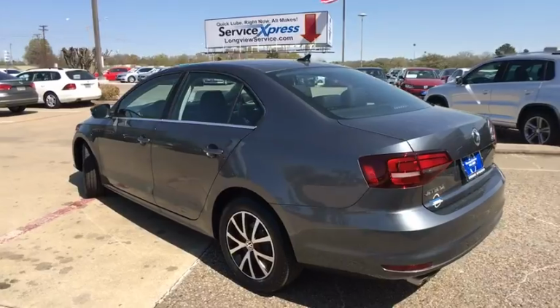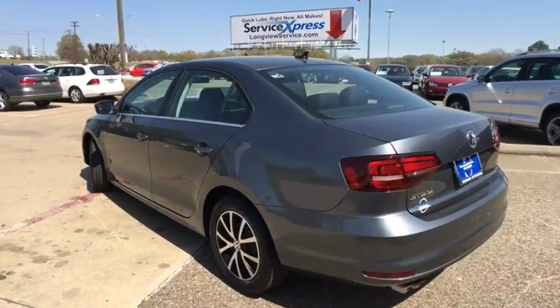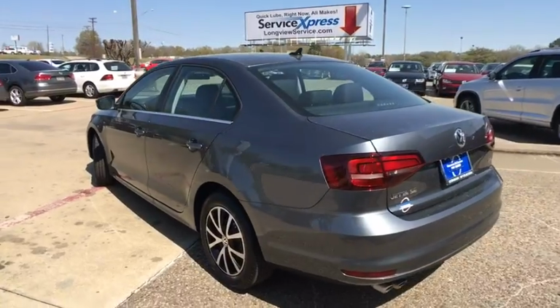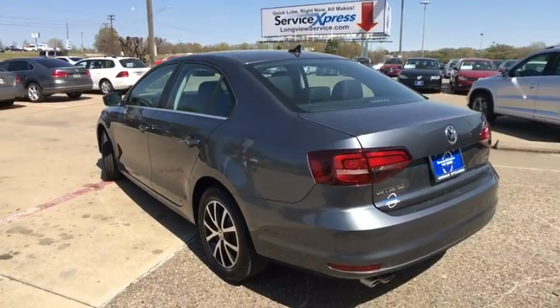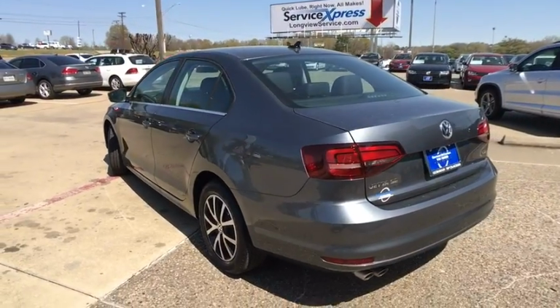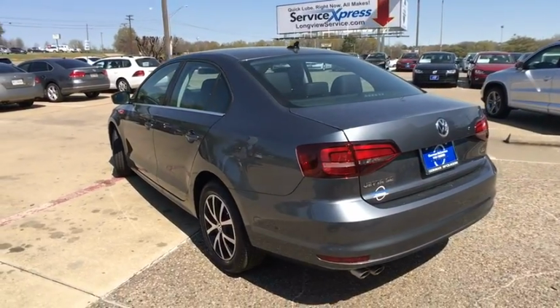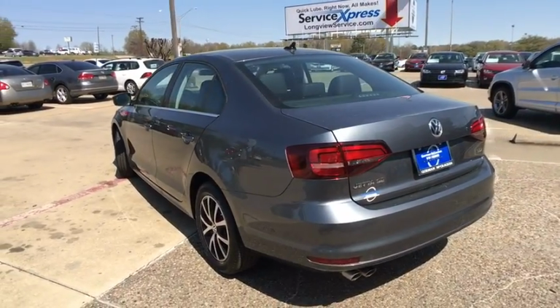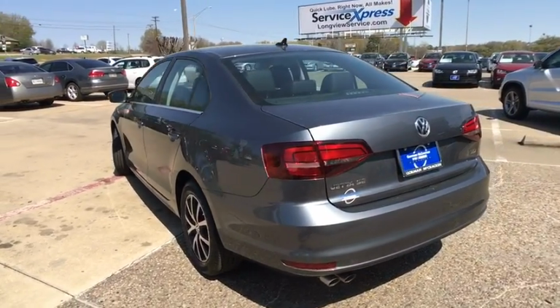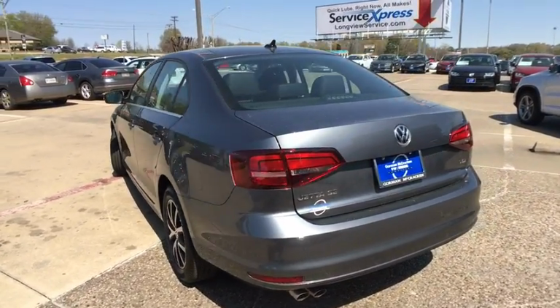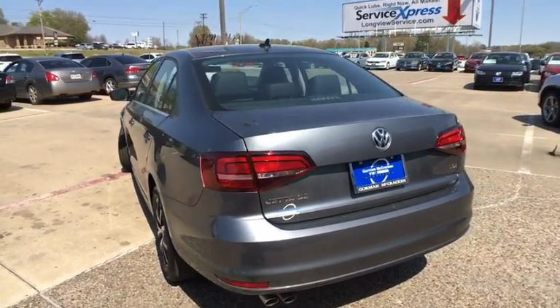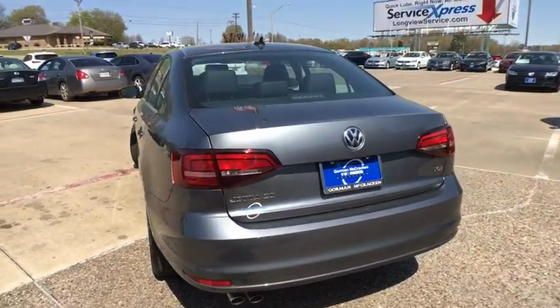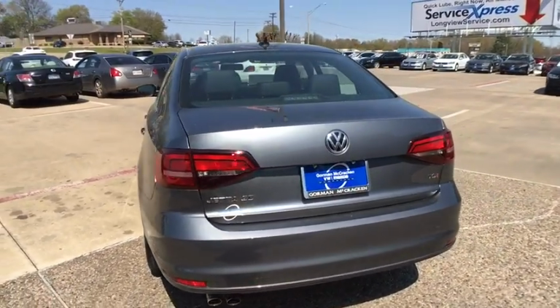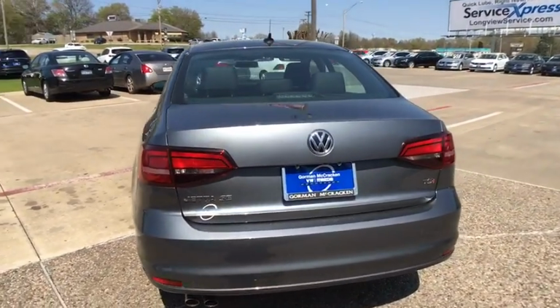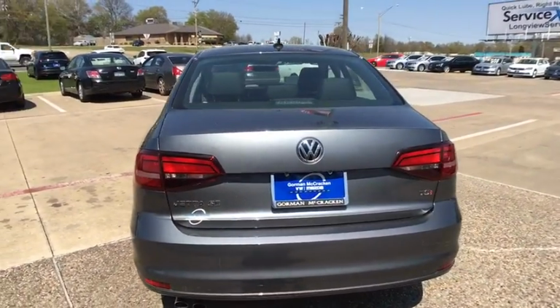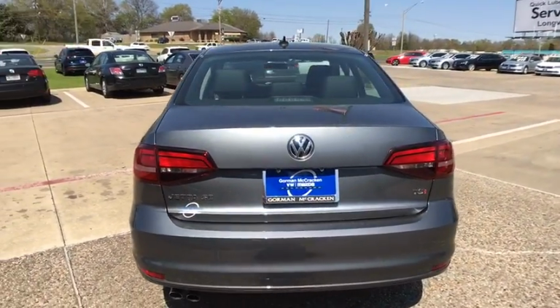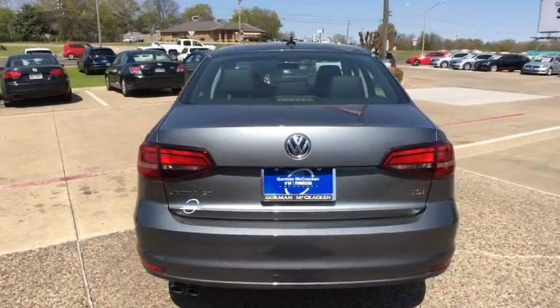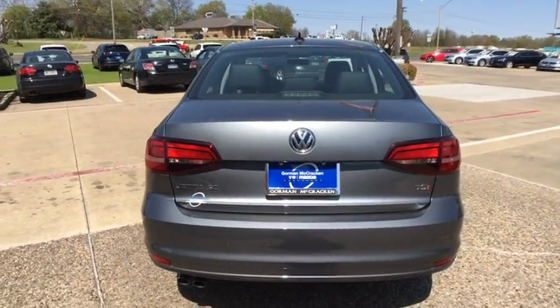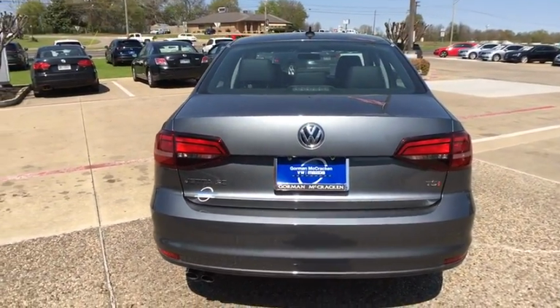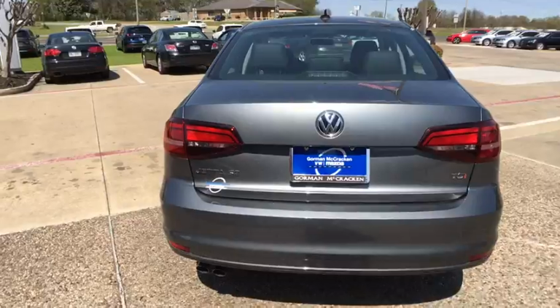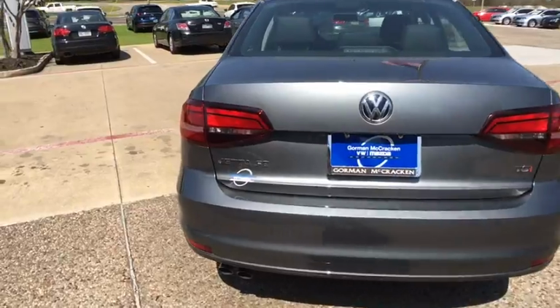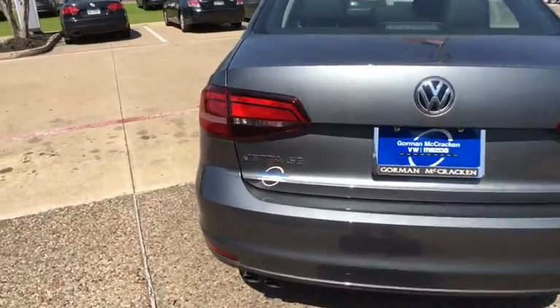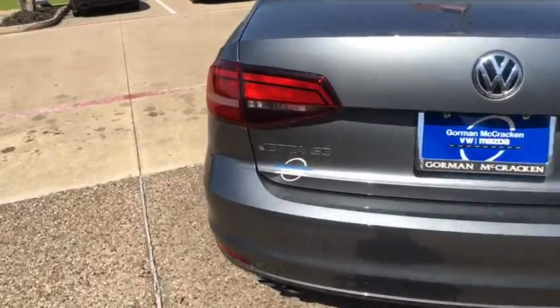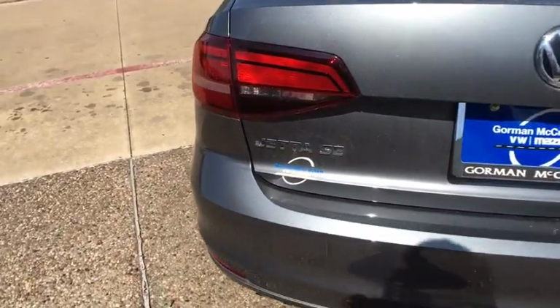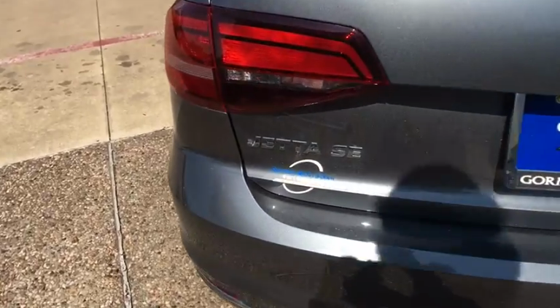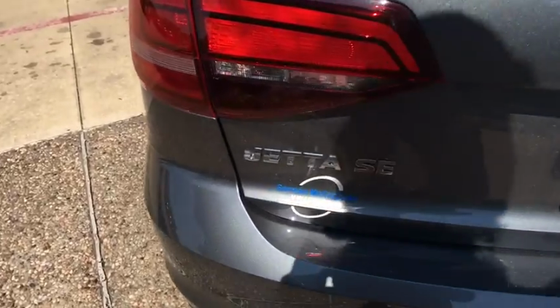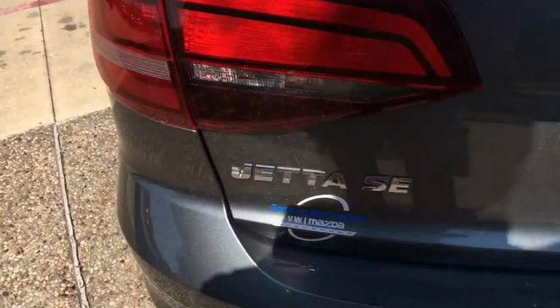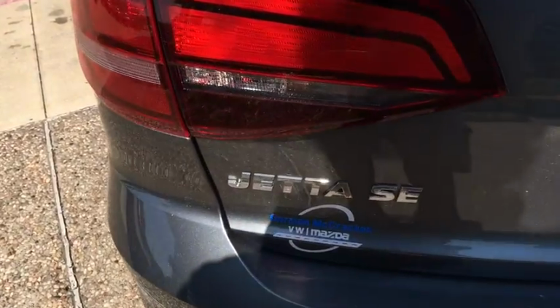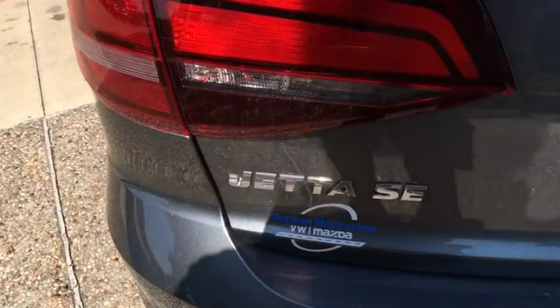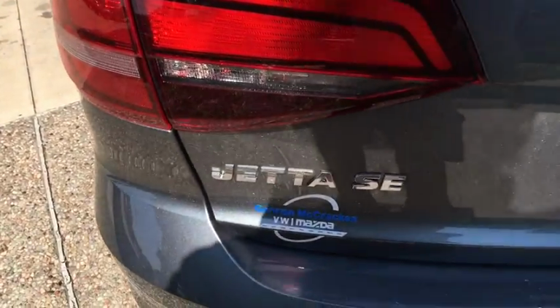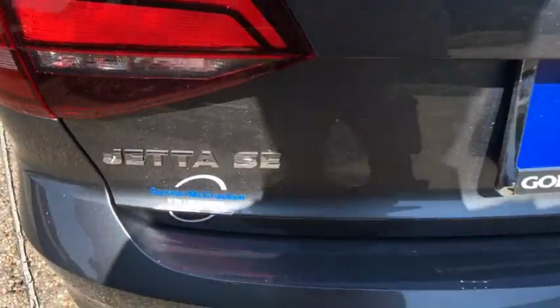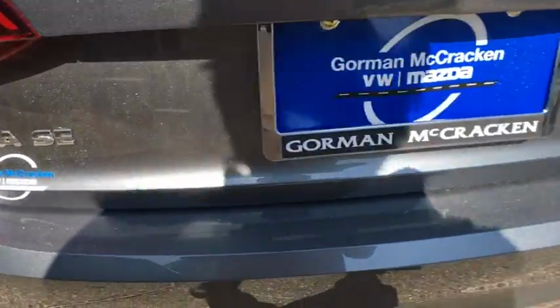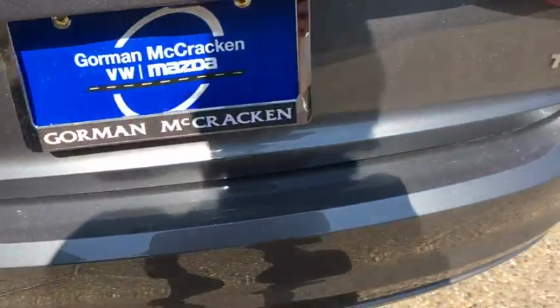Here are some of this vehicle's great options. Stability control. Traction control. Keyless entry. Anti-lock braking system. Steering wheel audio controls.